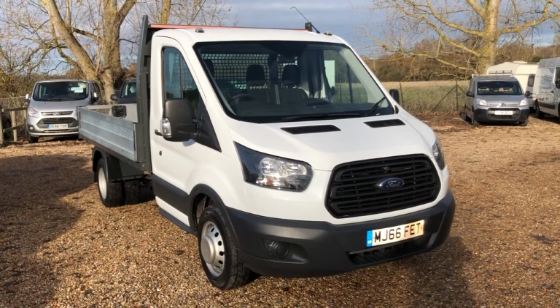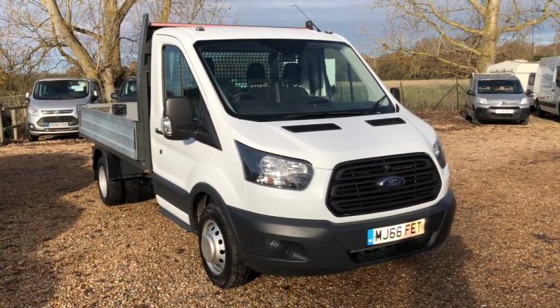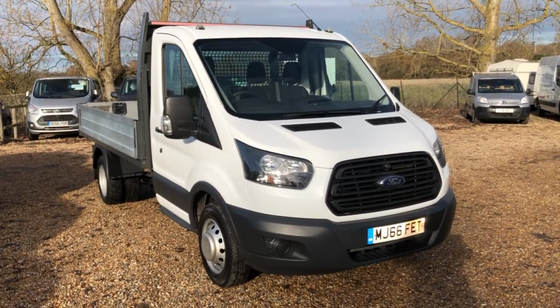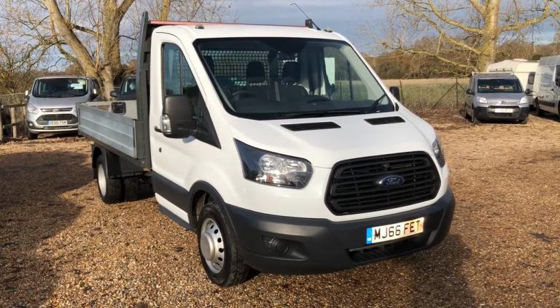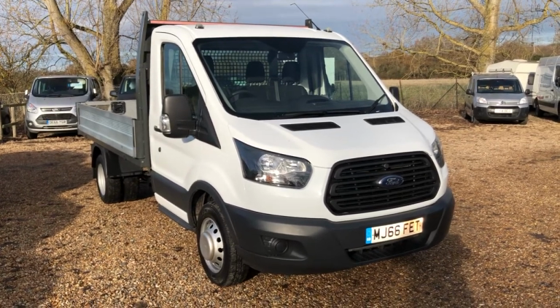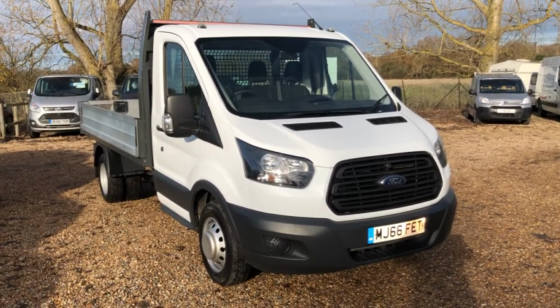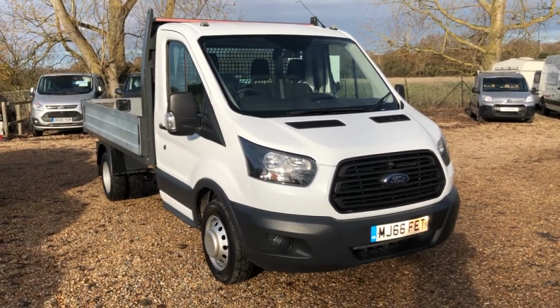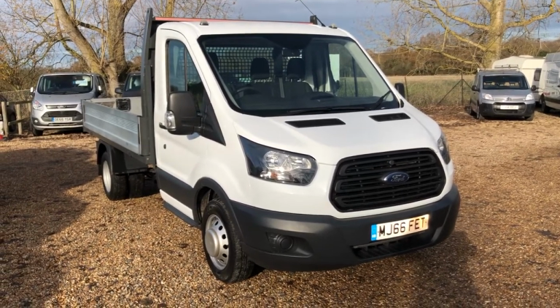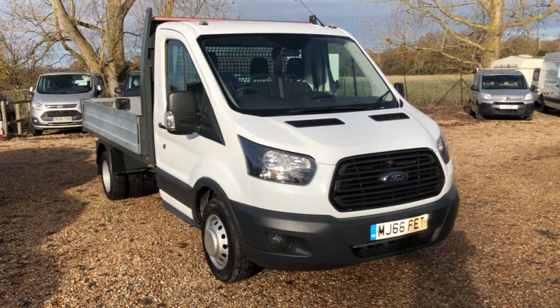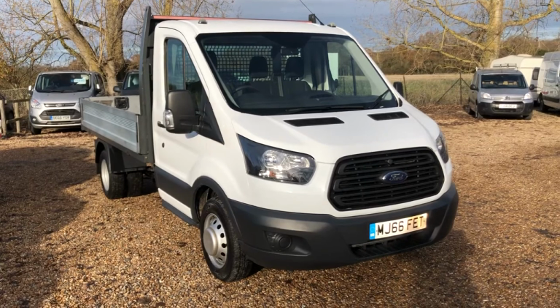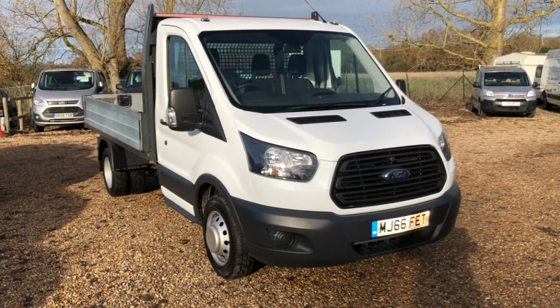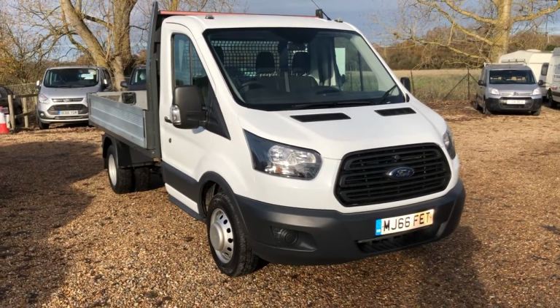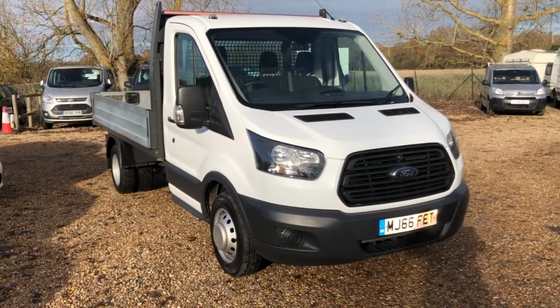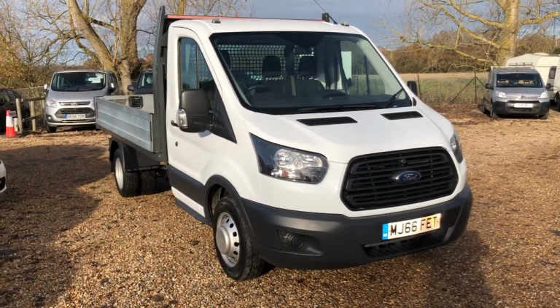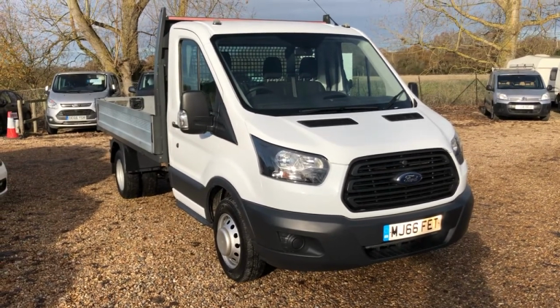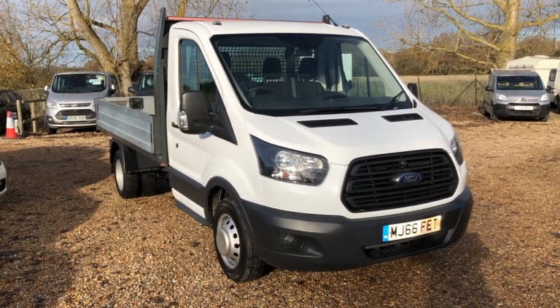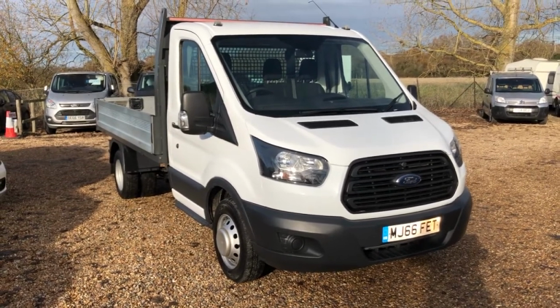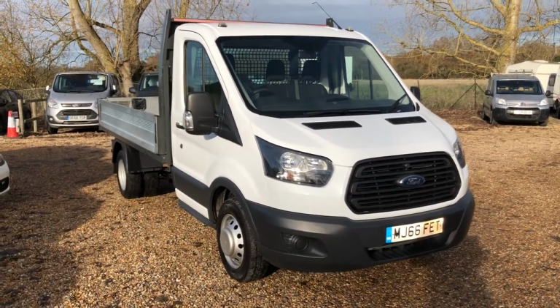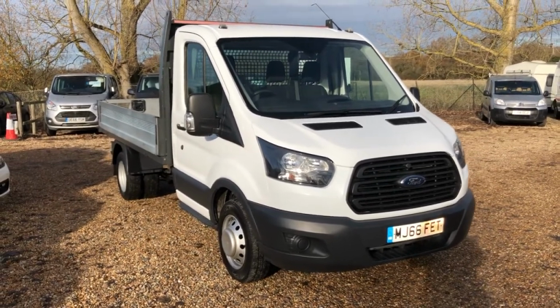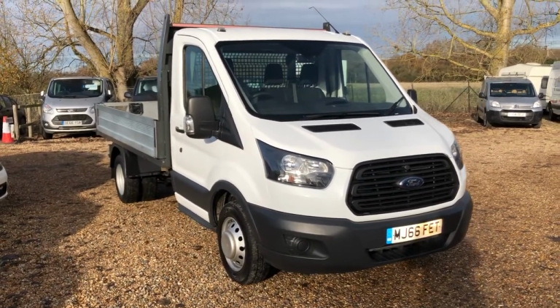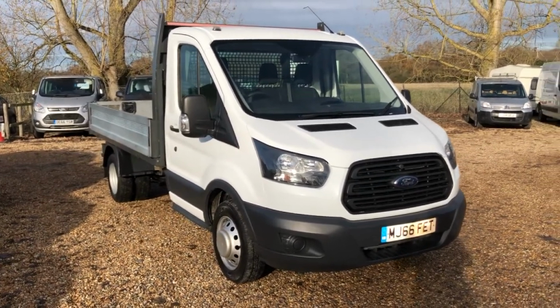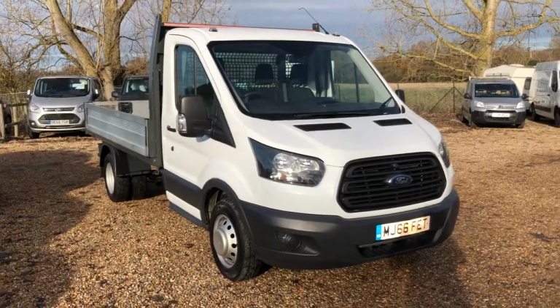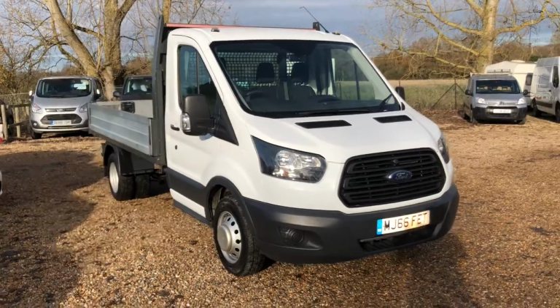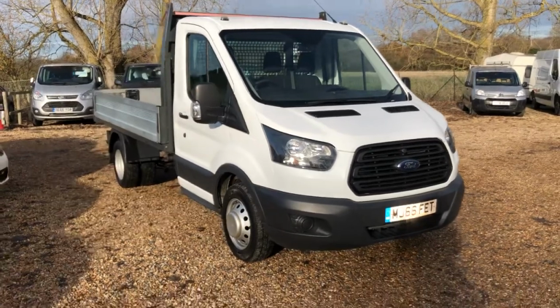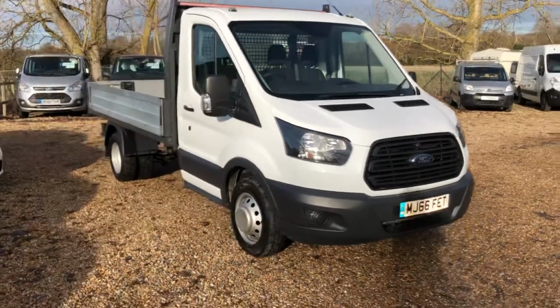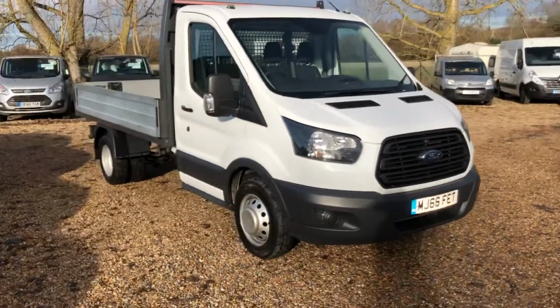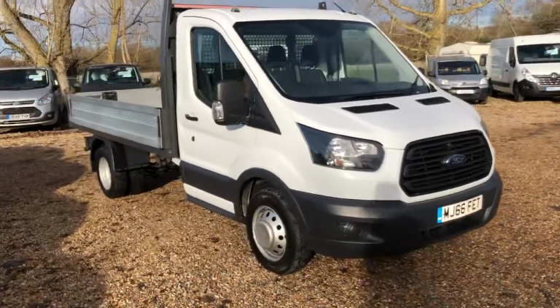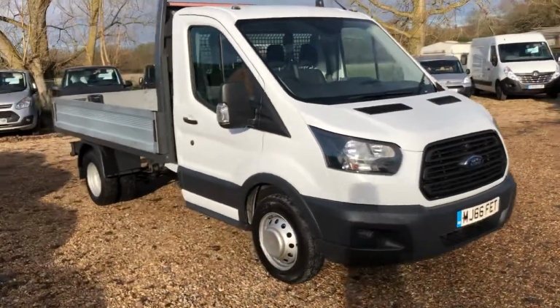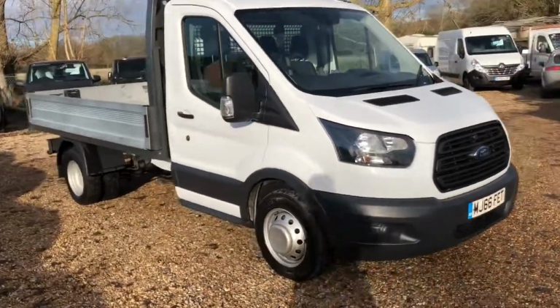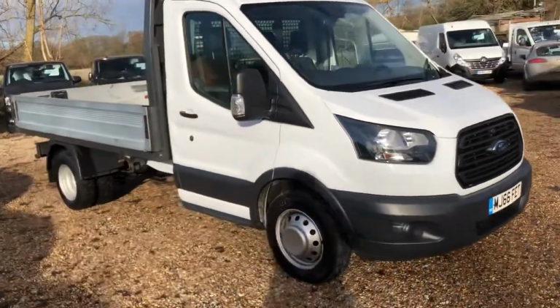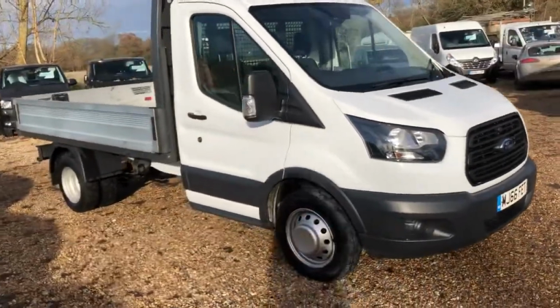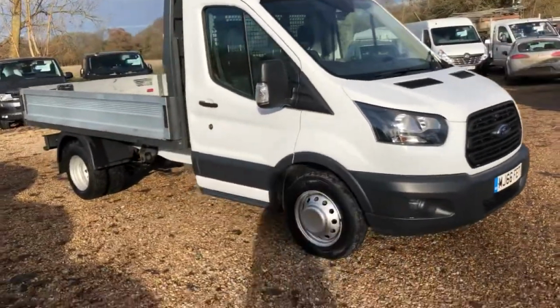Welcome to Vandals Arec TV. Here we have a Ford Transit 350 L2 dropside. Quite rare being an L2 dropside, but this means that you can carry the most amount of weight because you will have the shortest body.